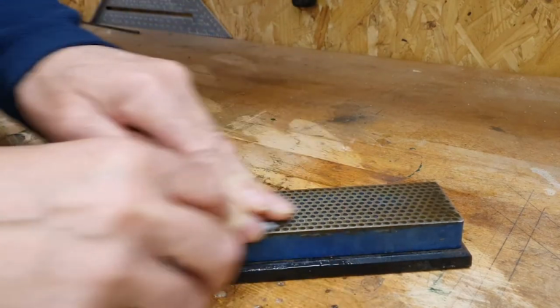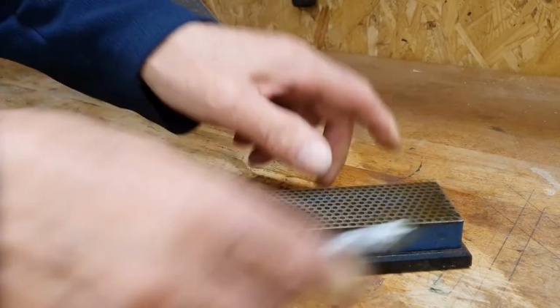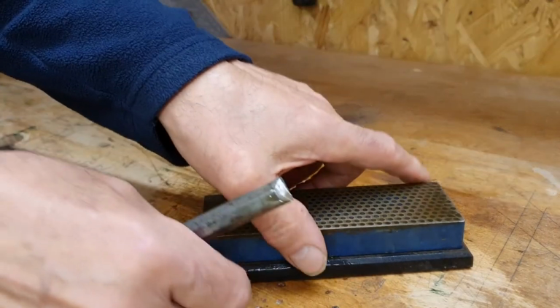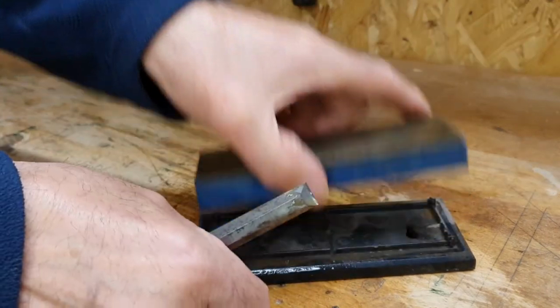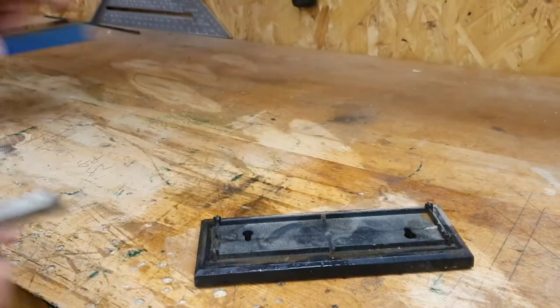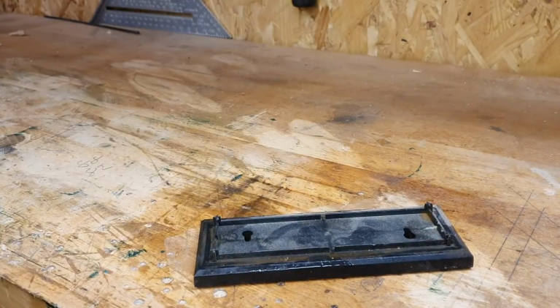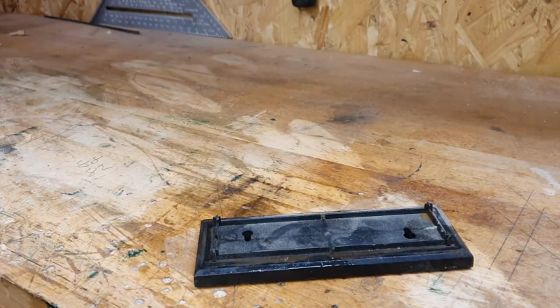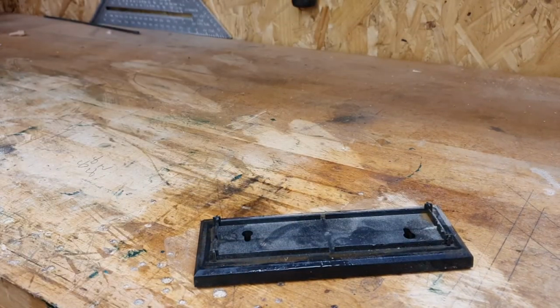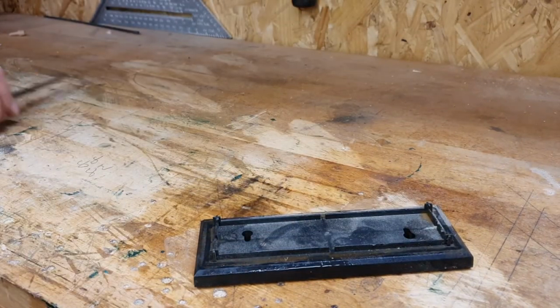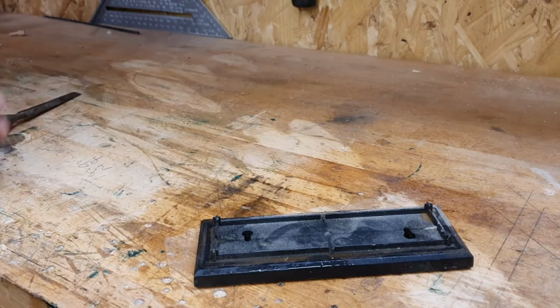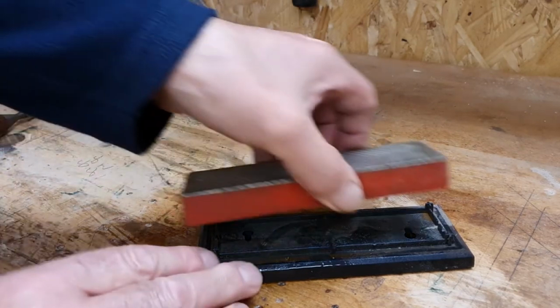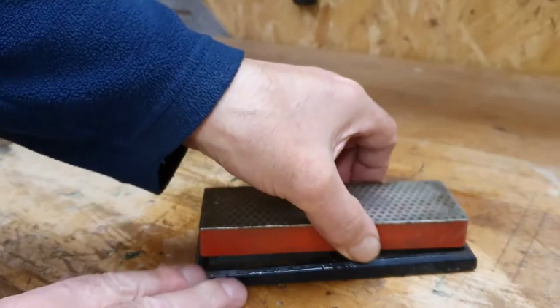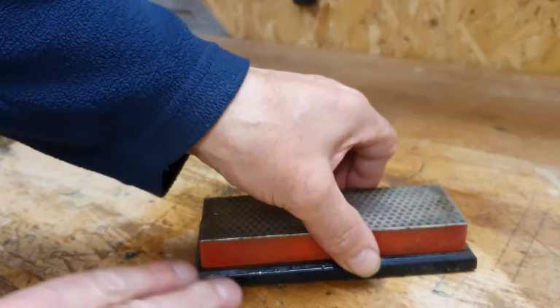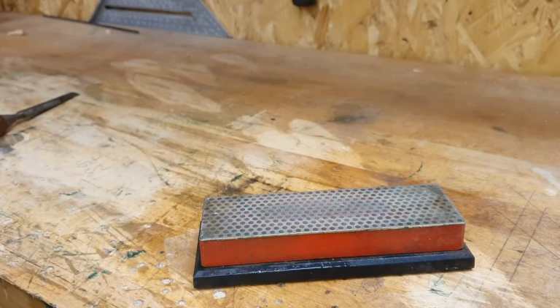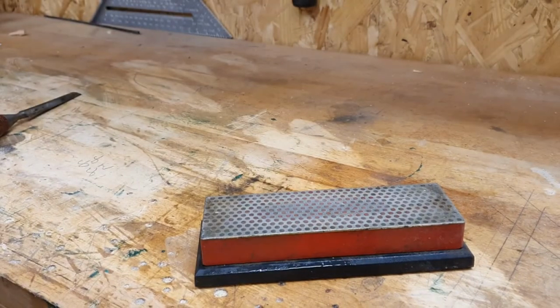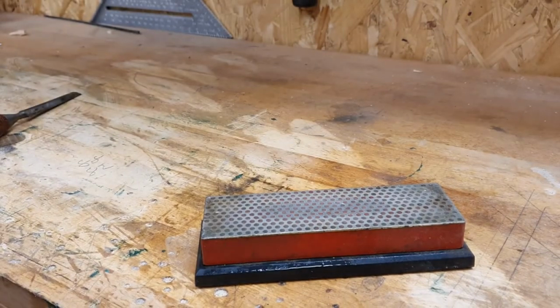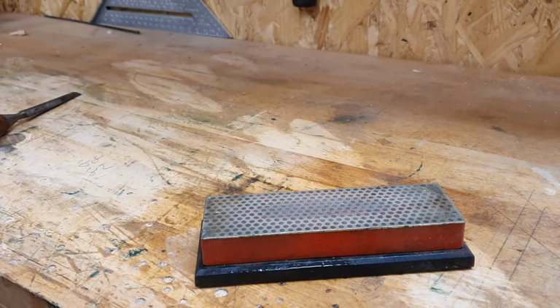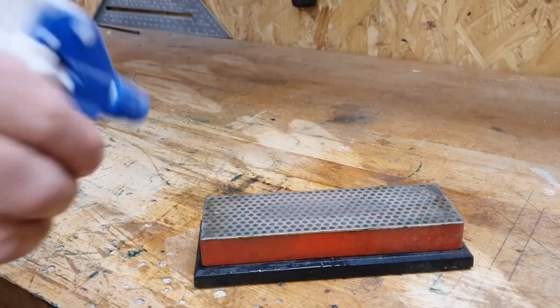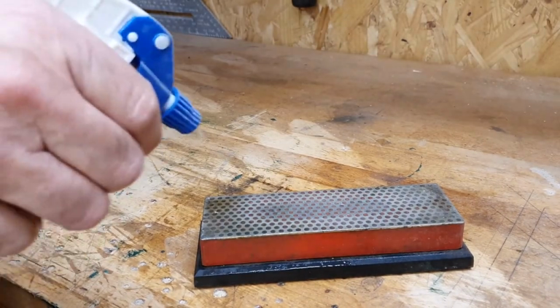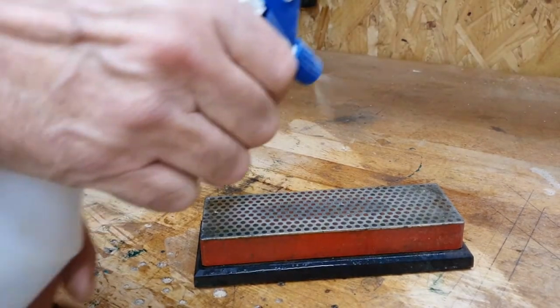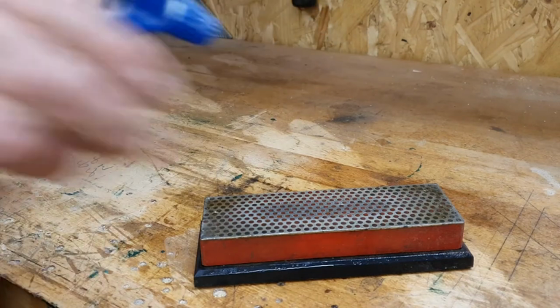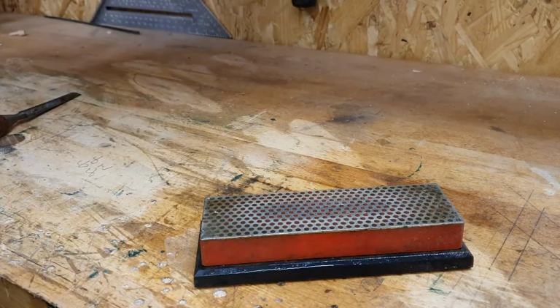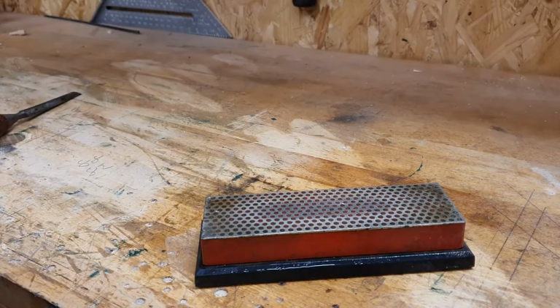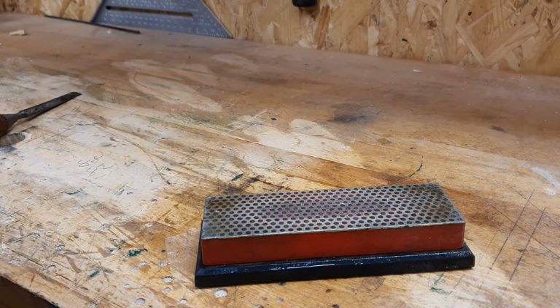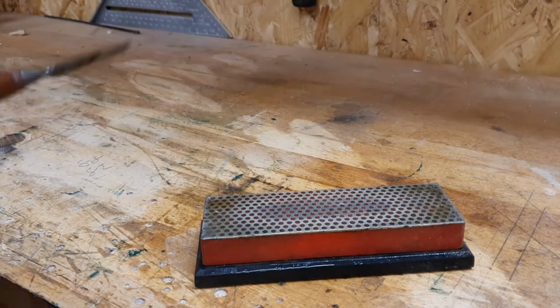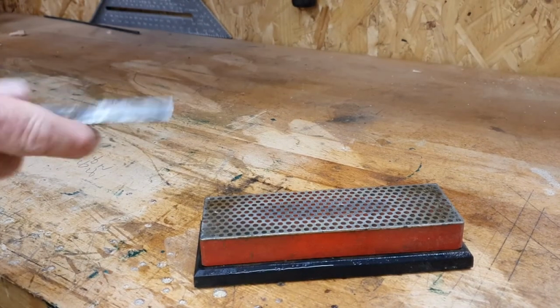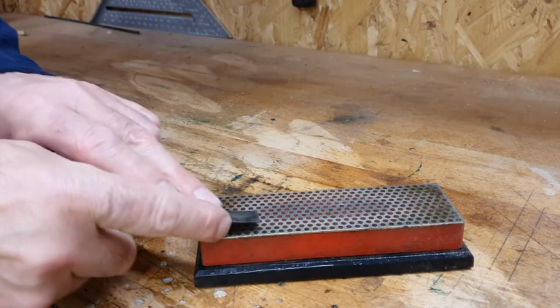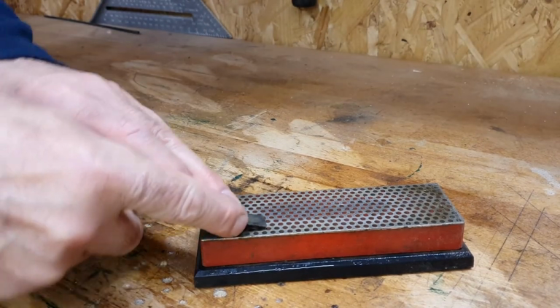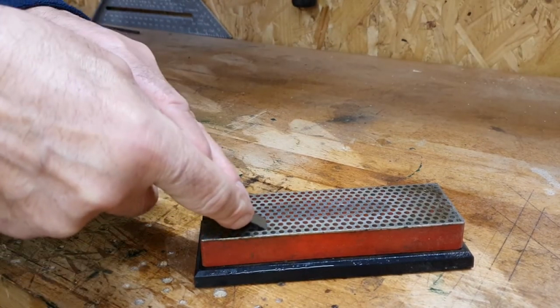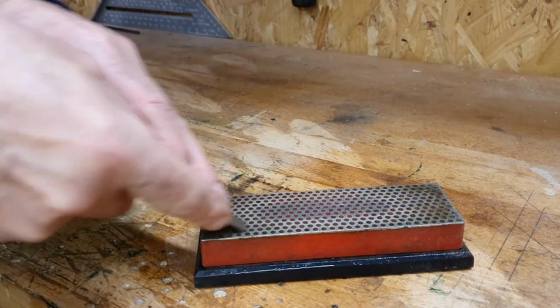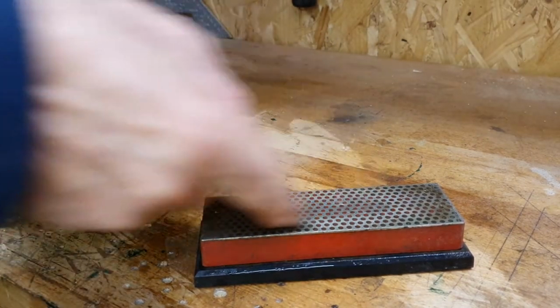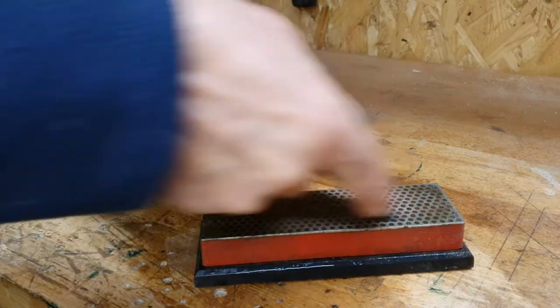Once the burr has formed, turn the chisel over so the back of the chisel is flat on the stone and rub gently to remove the burr. It is imperative that the chisel is kept flat on the stone. Moving on to a finer stone and repeating the process will help produce a finer edge.